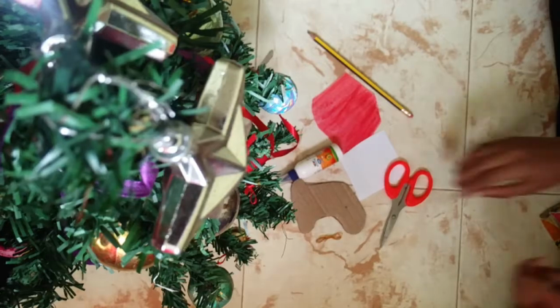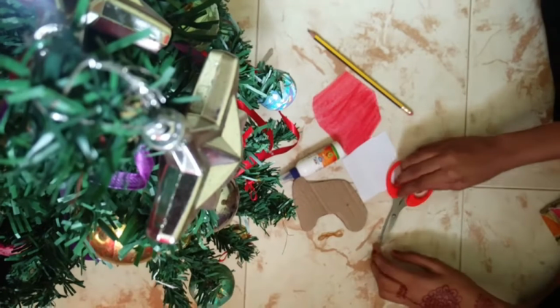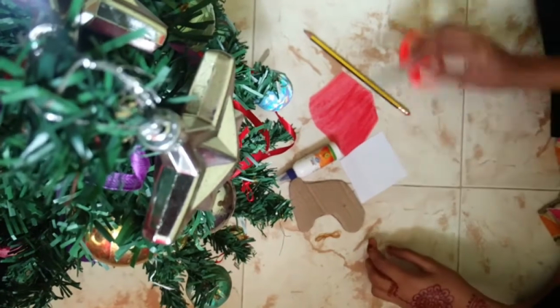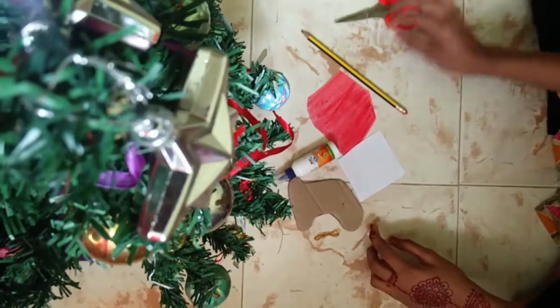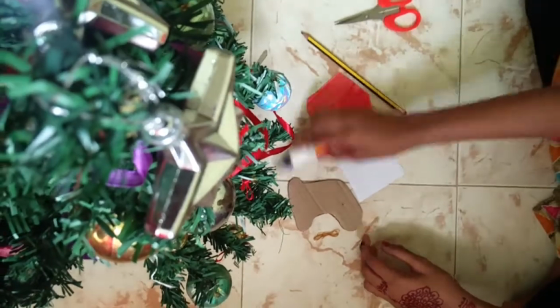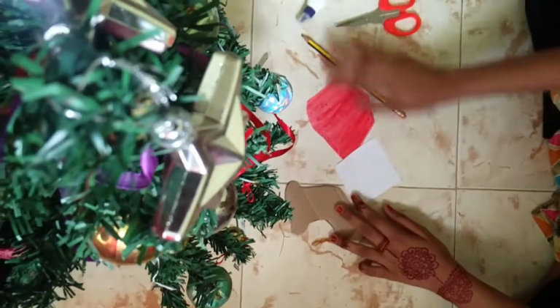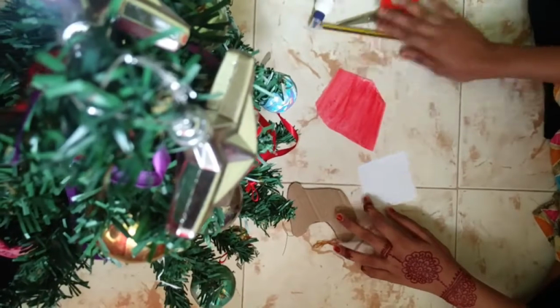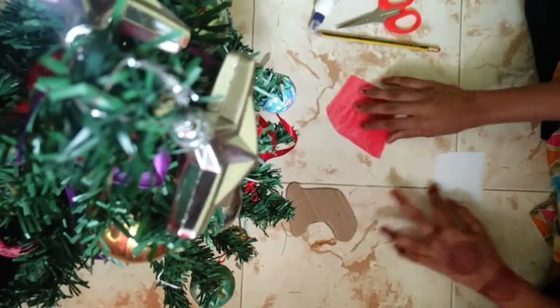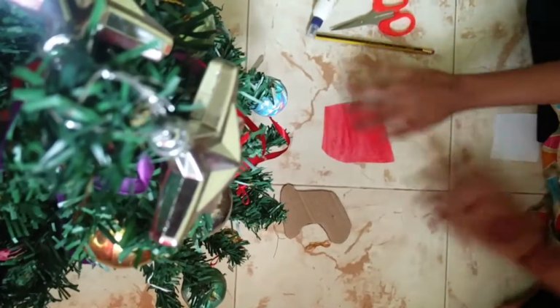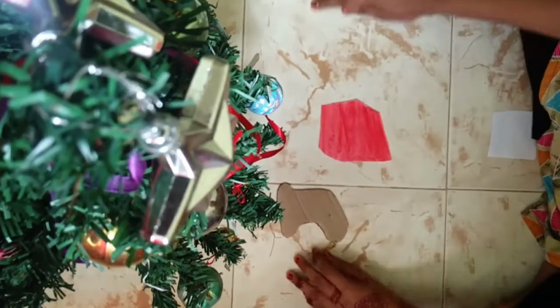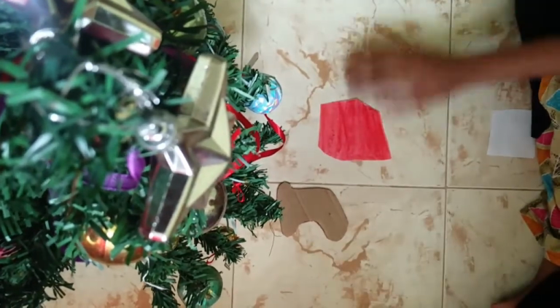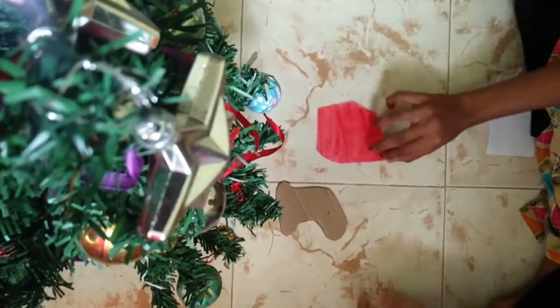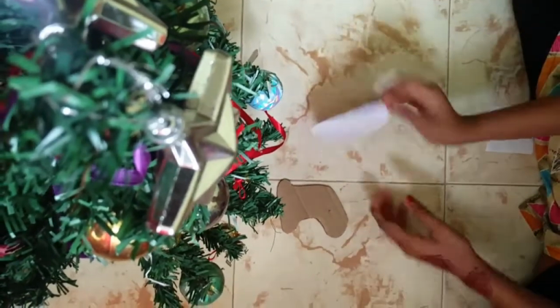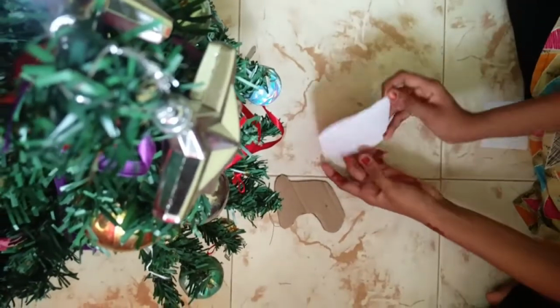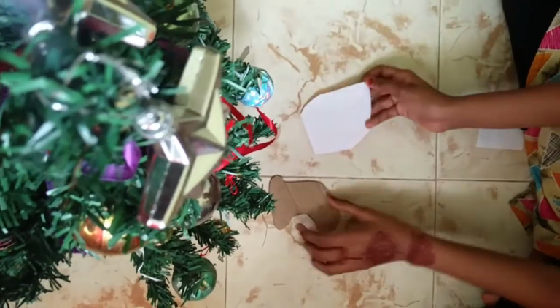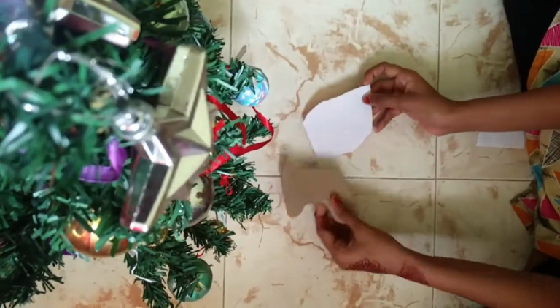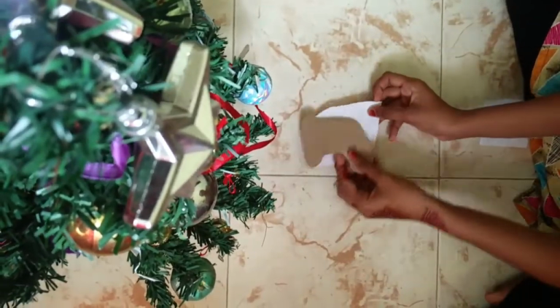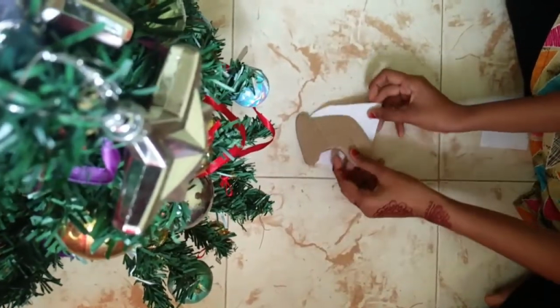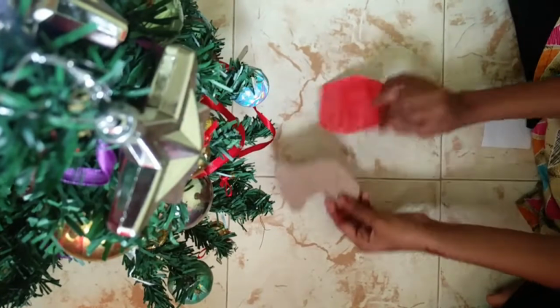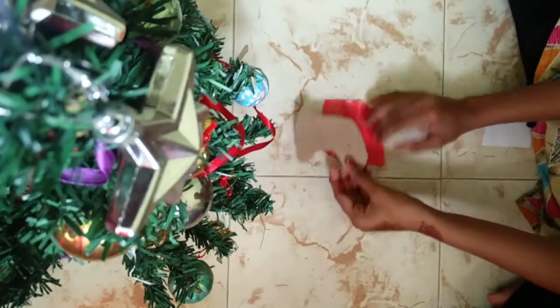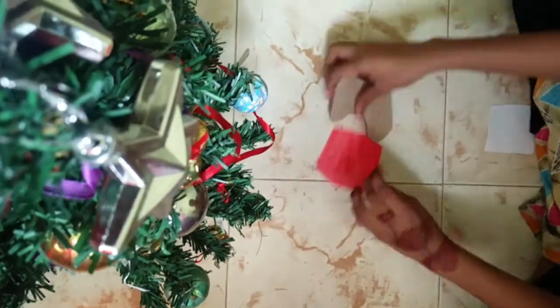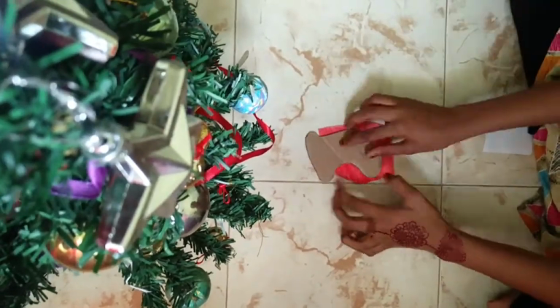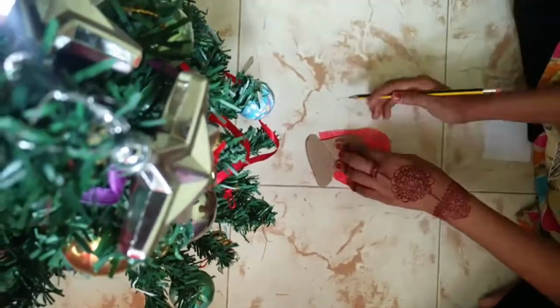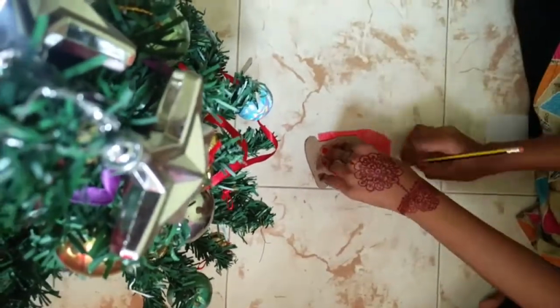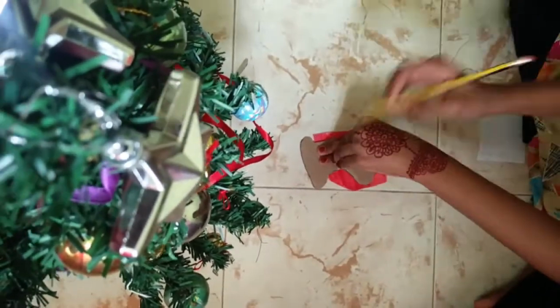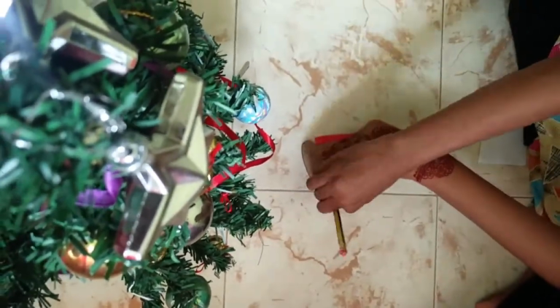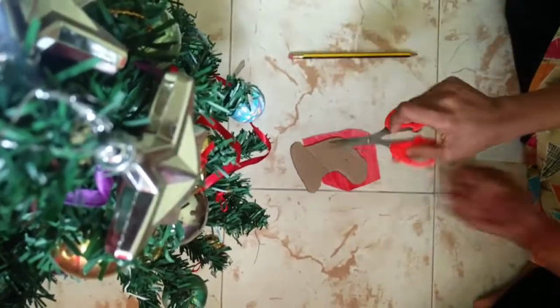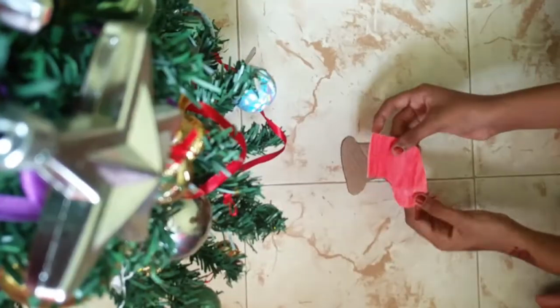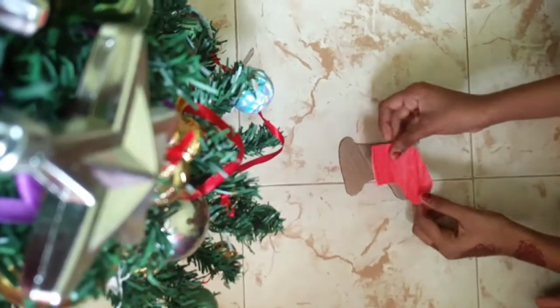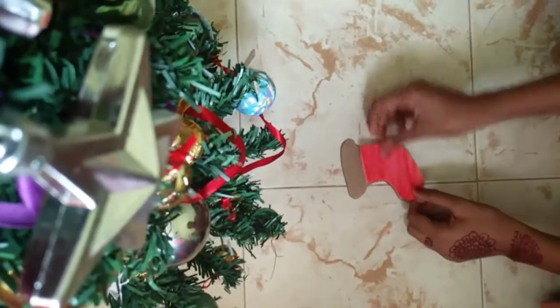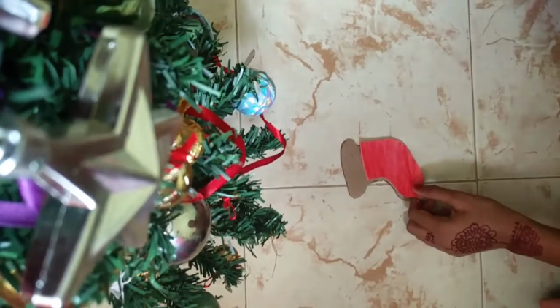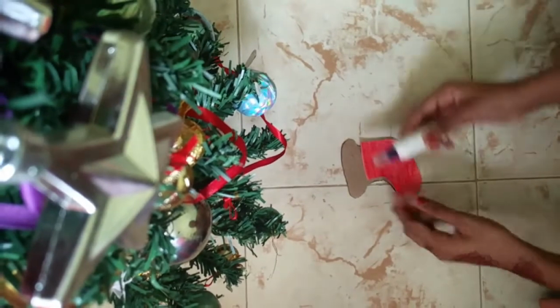Hi friends, welcome back to my YouTube channel. I am going to make the socks for Christmas. I have made the cardboard piece of the socks. I am going to make the red and white combination.